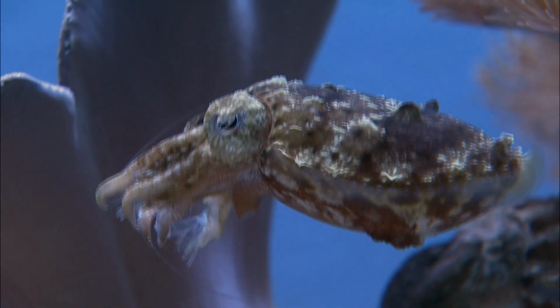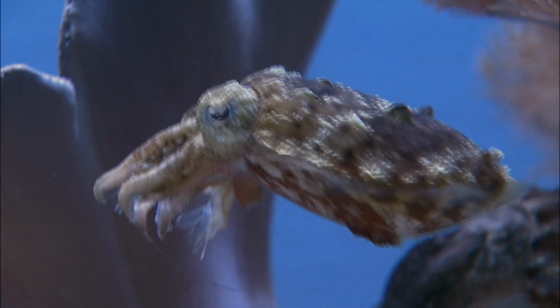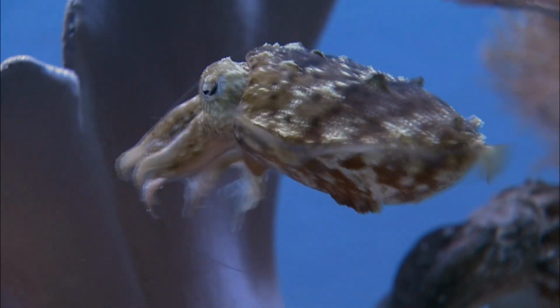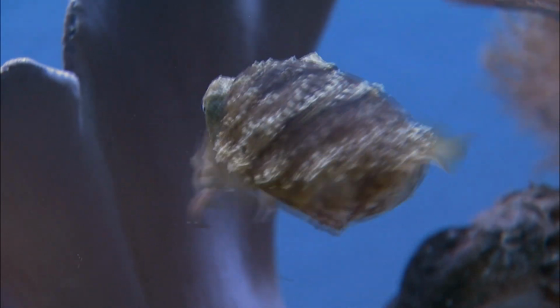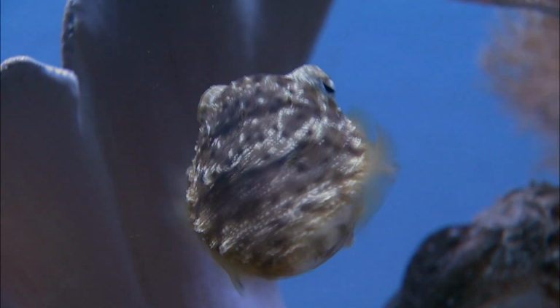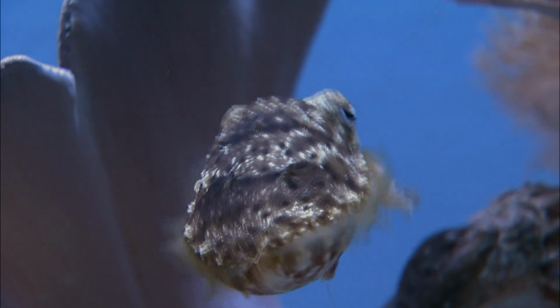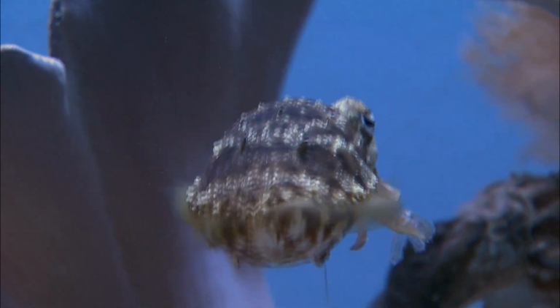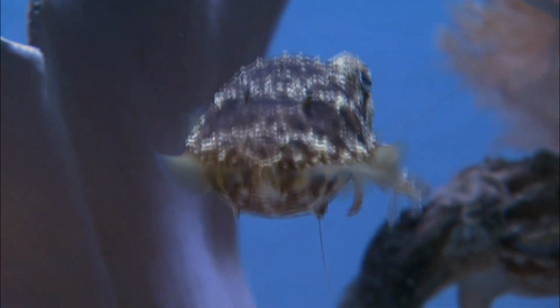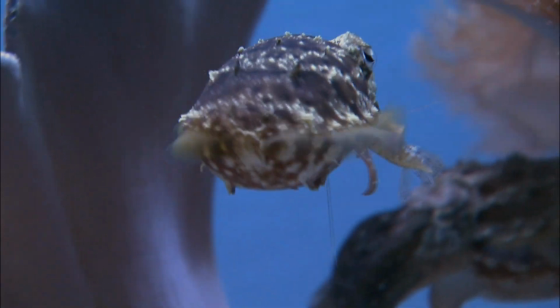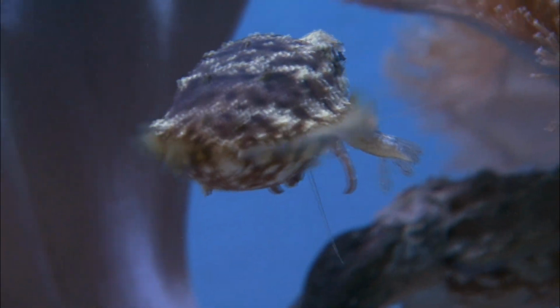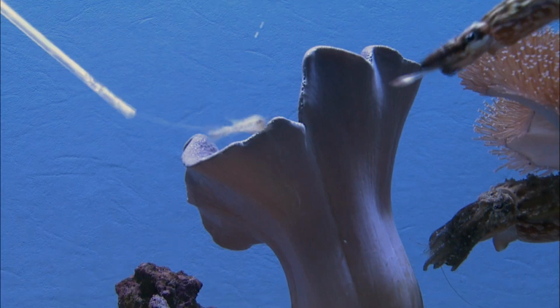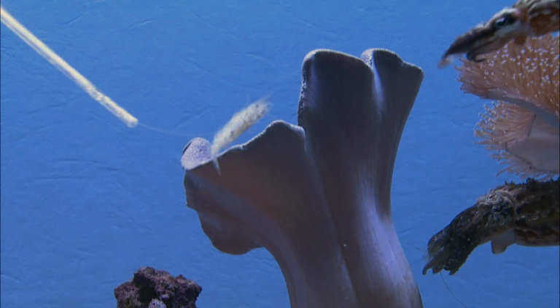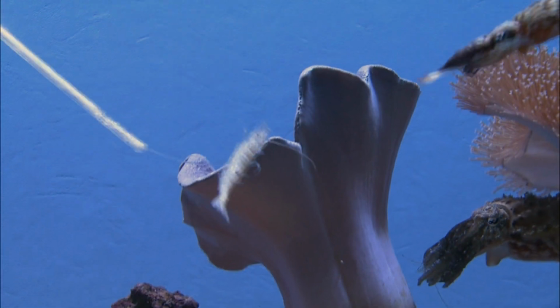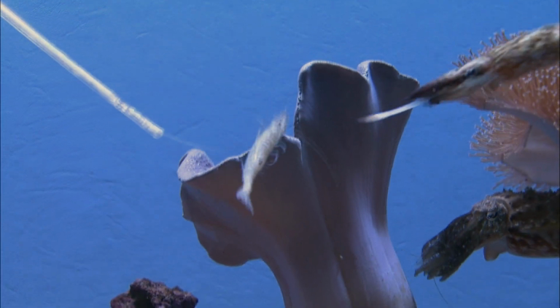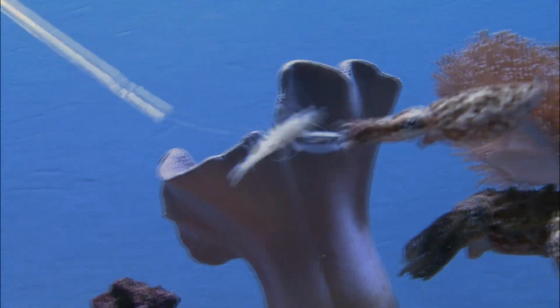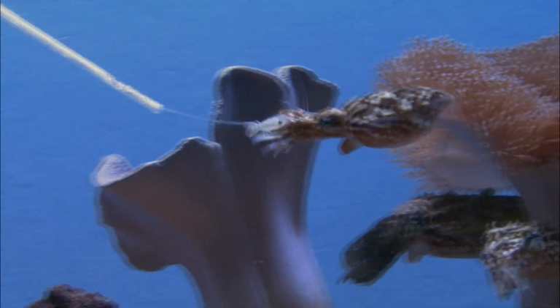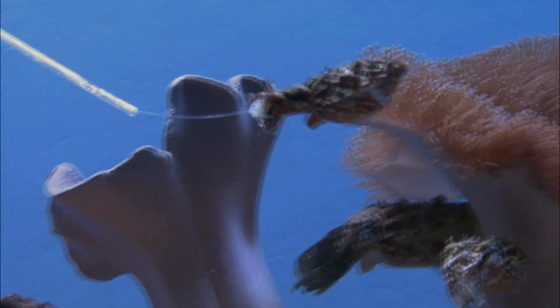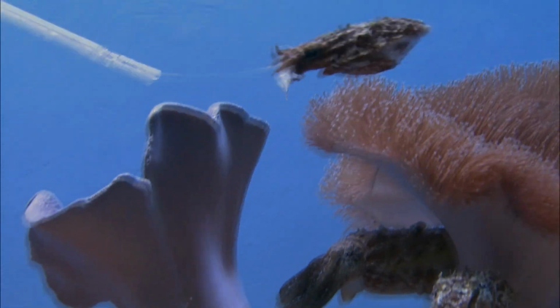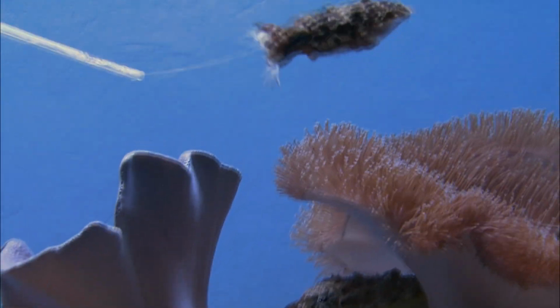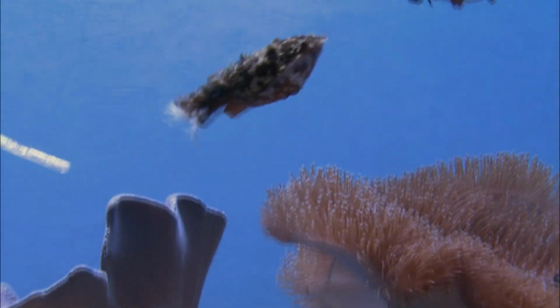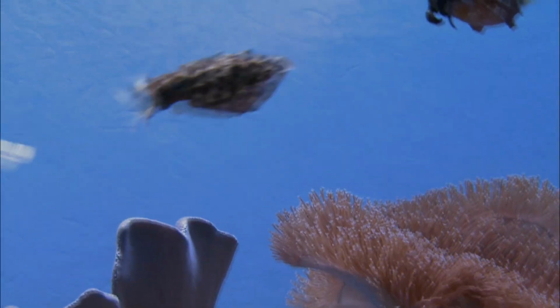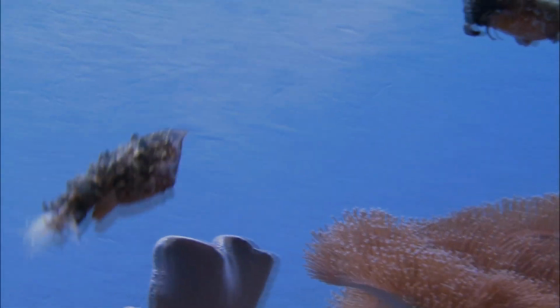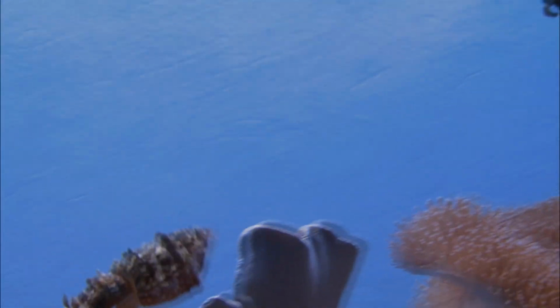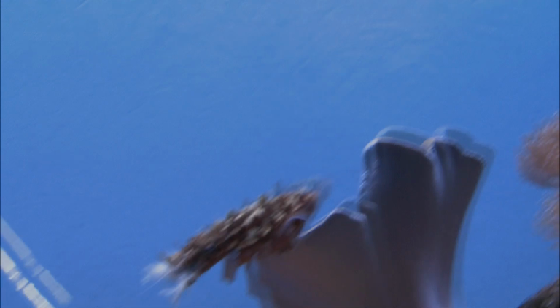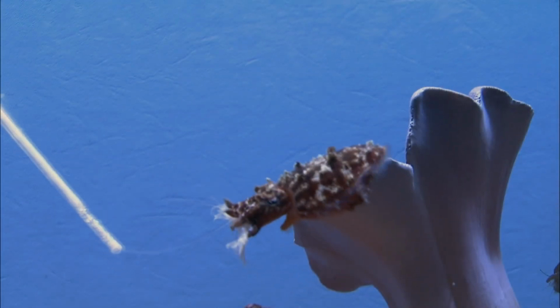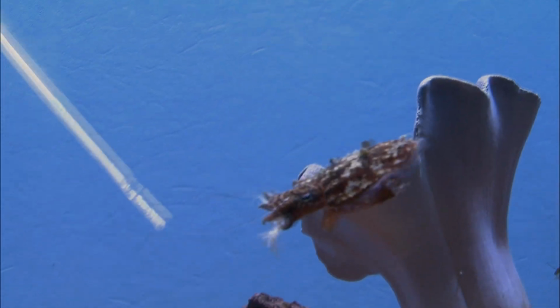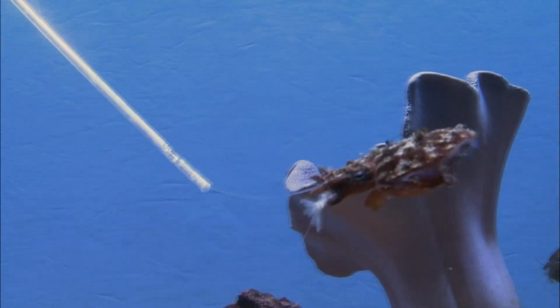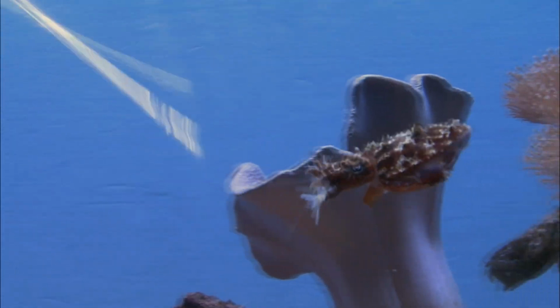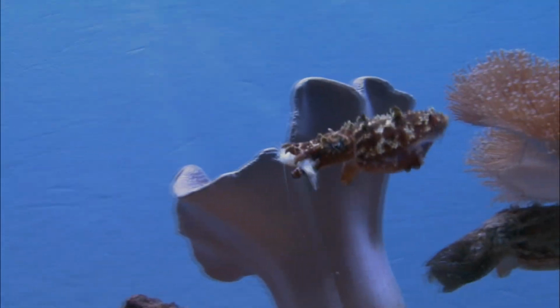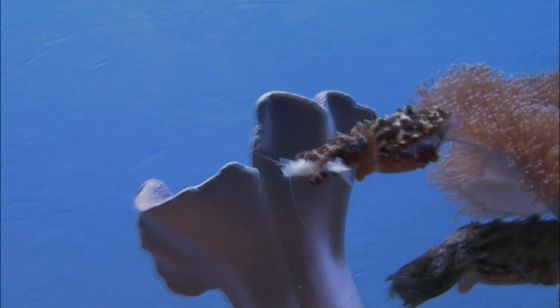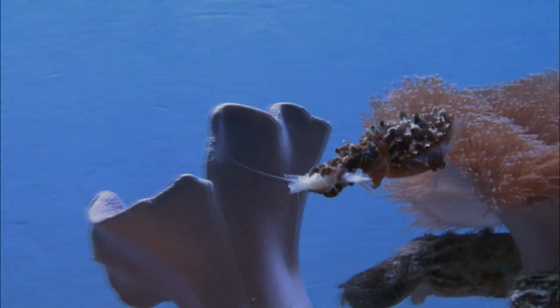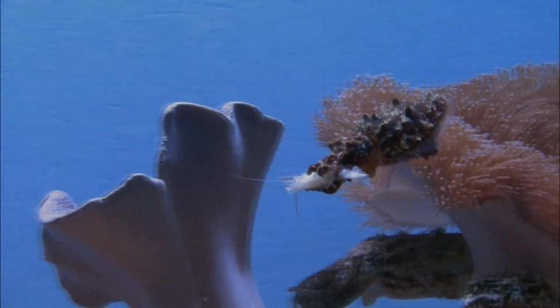Next time you're at the aquarium, I think people should look for these dwarf cuttlefish. If you're lucky enough to come upon them during feeding time, I think you'll get no other show like it at any other exhibit in the aquarium.